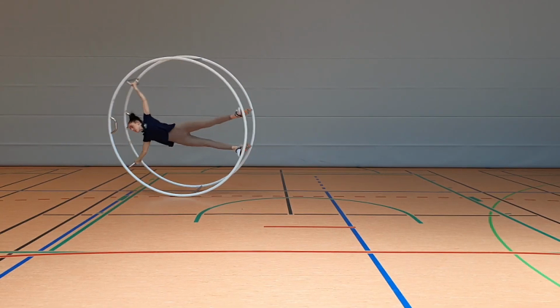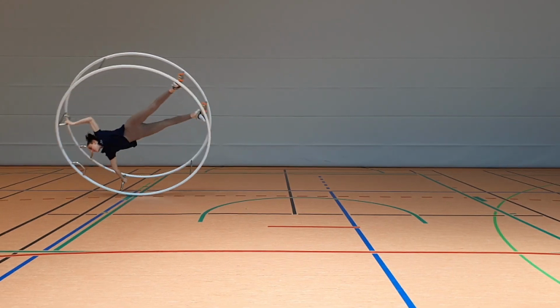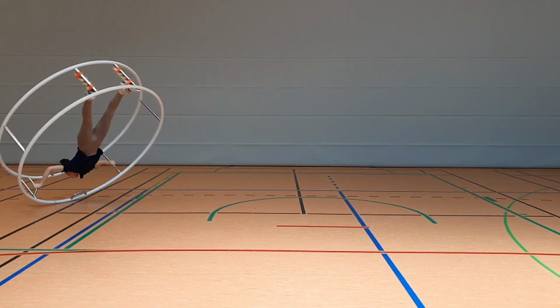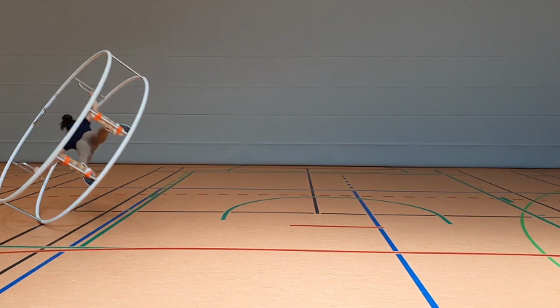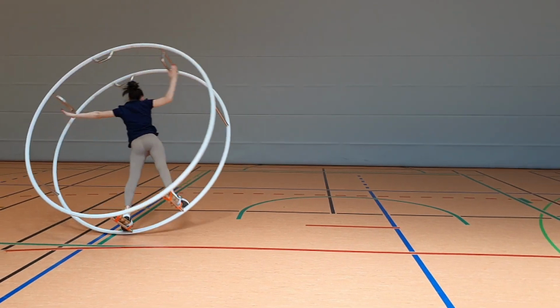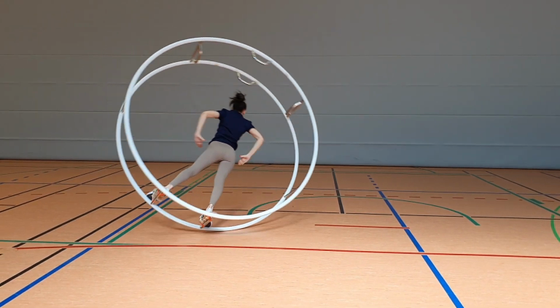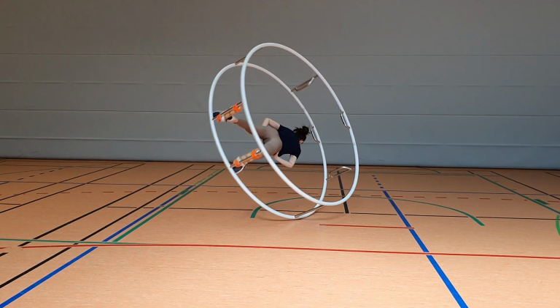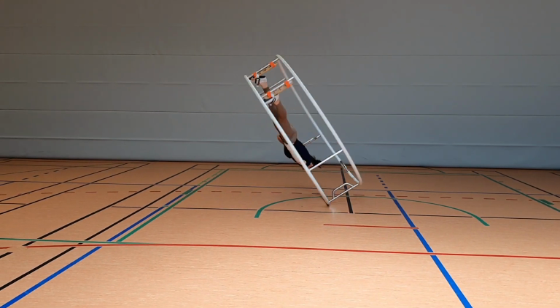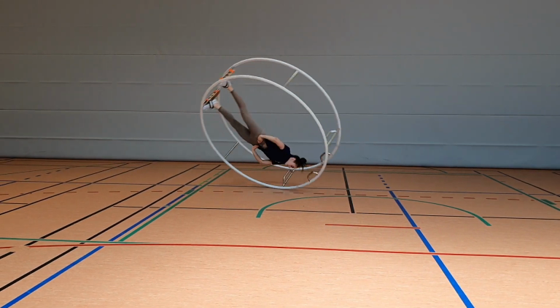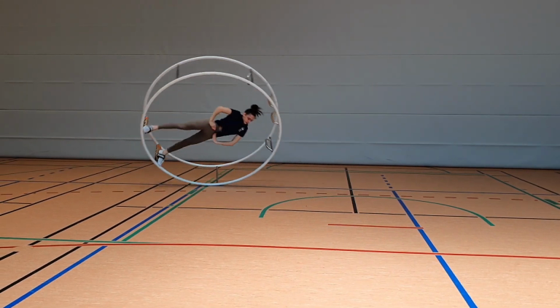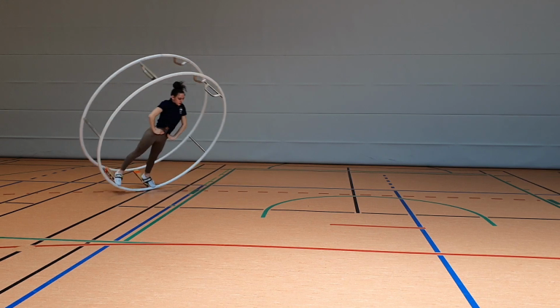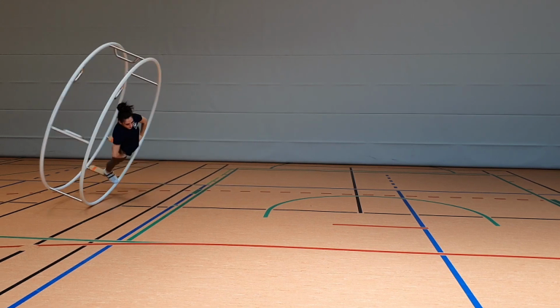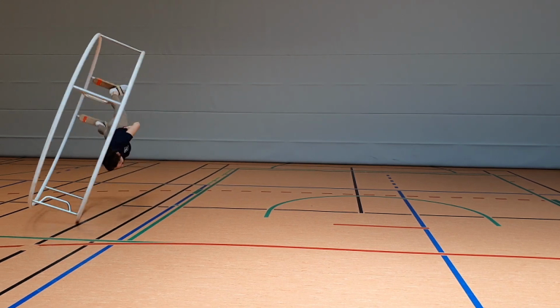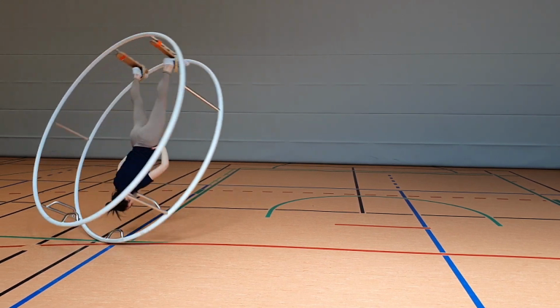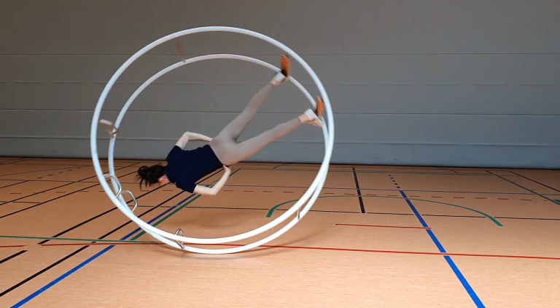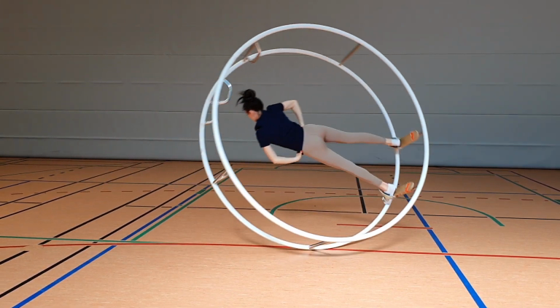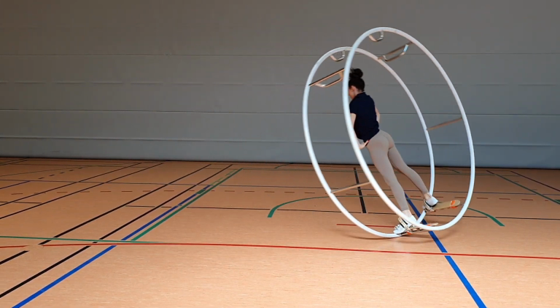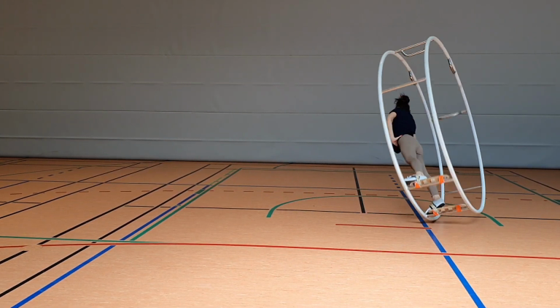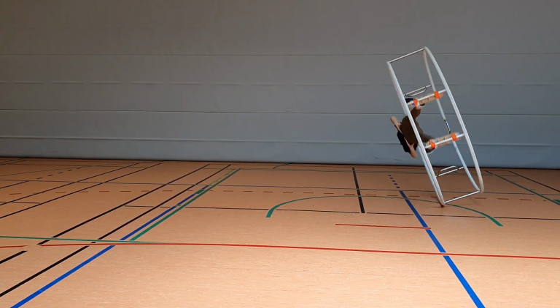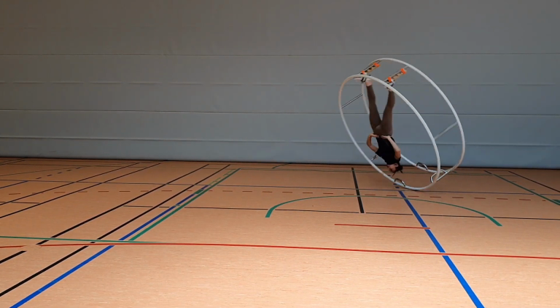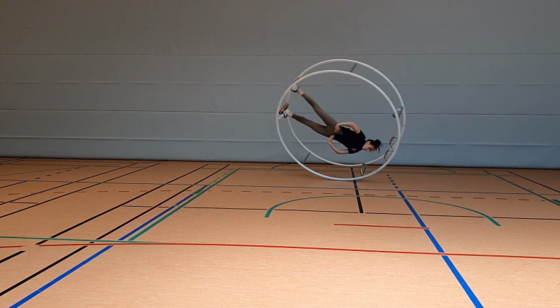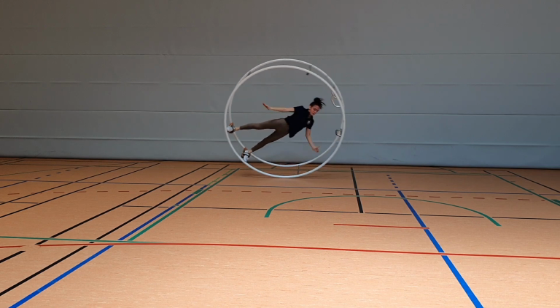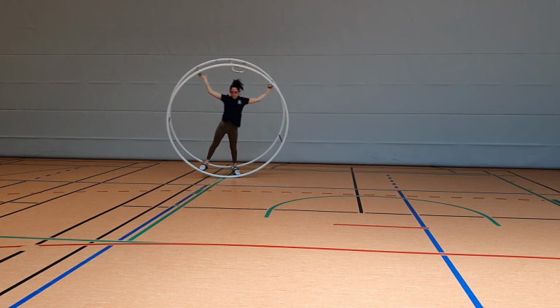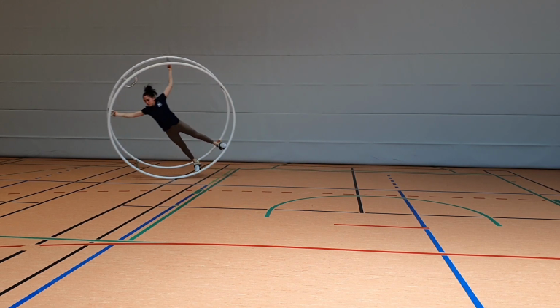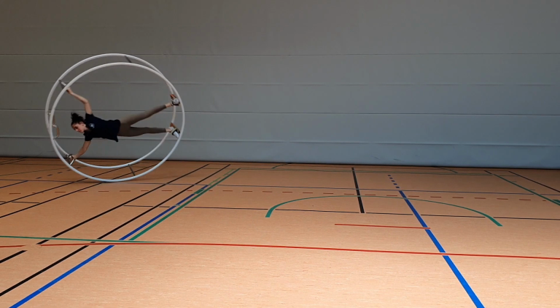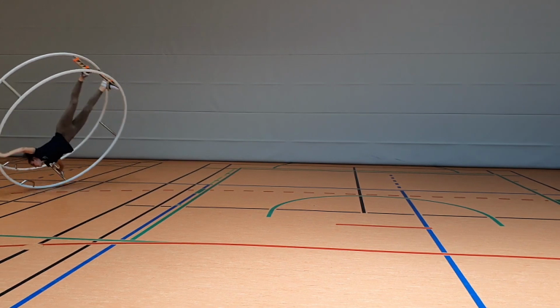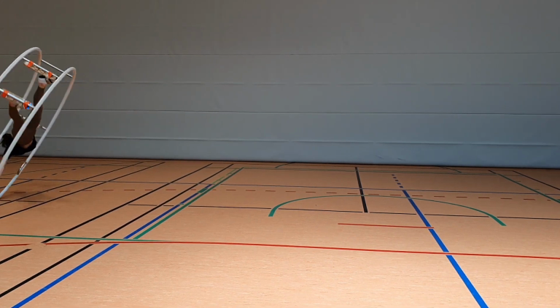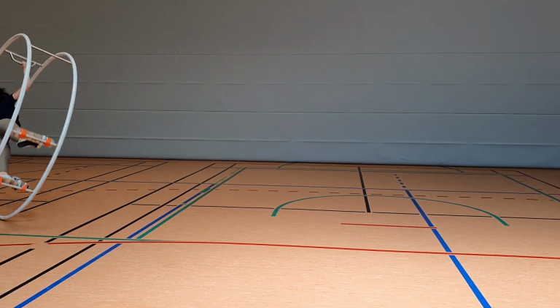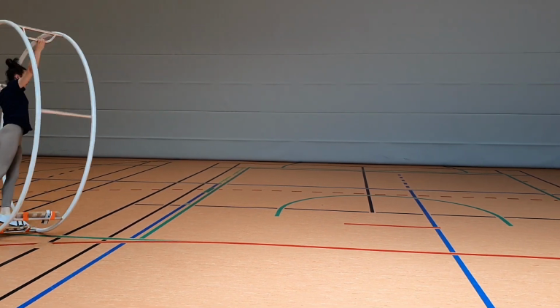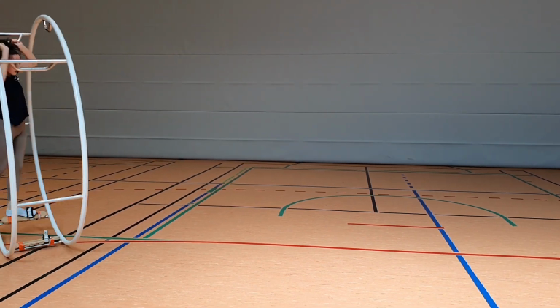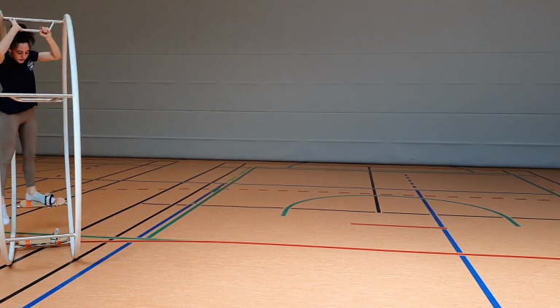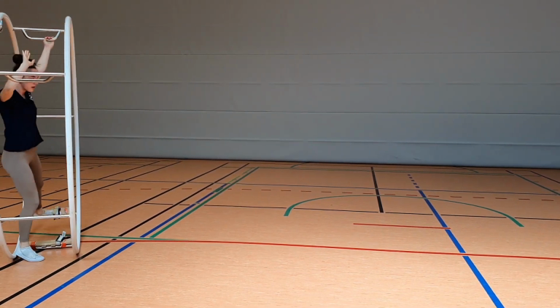In the end, the free fly should look something like this. Note that the body is completely straight — in particular the belly is not too far out, the head is facing to the front and not wandering around, and the legs are completely straight the whole time.